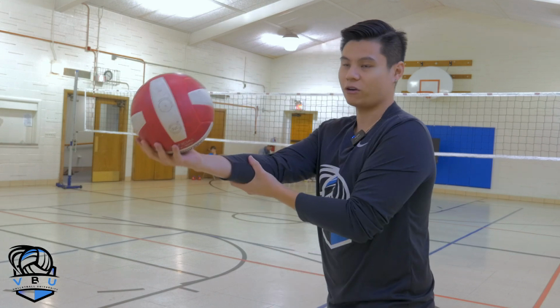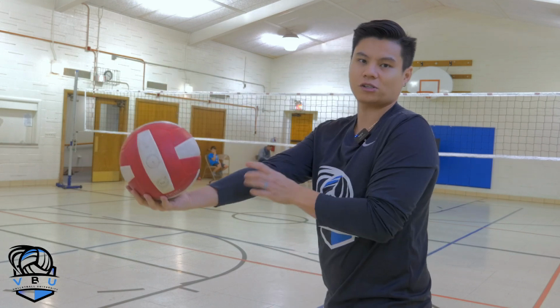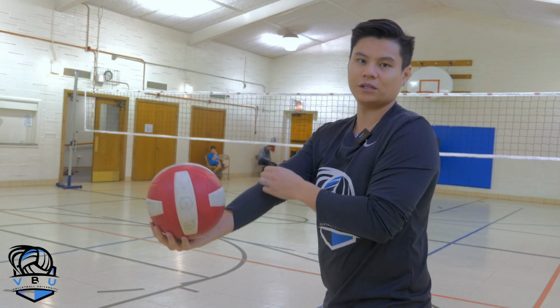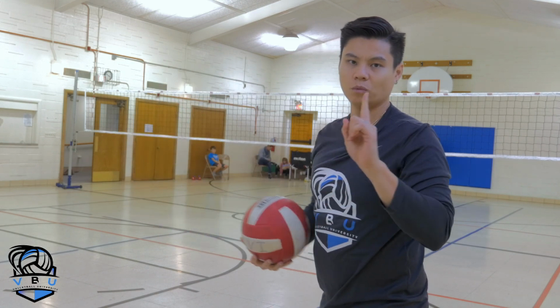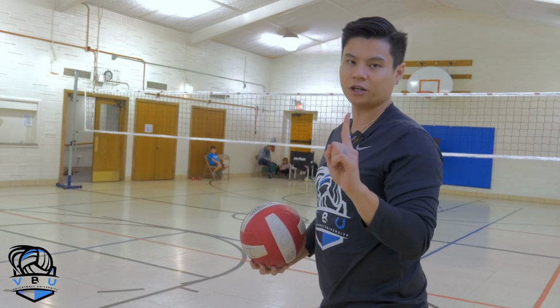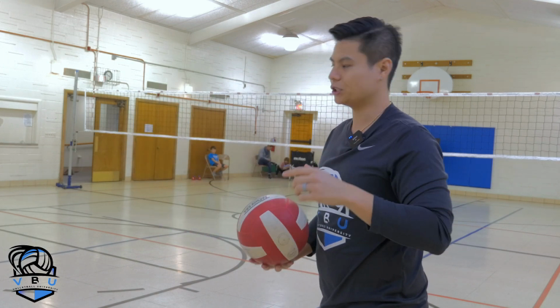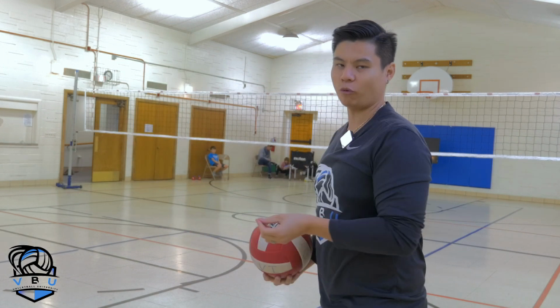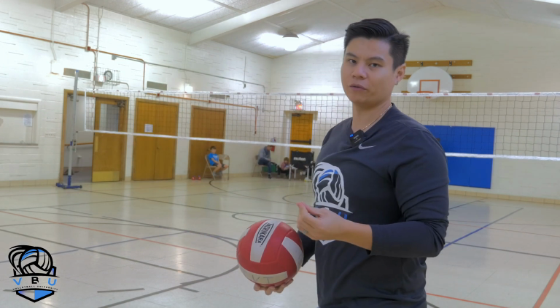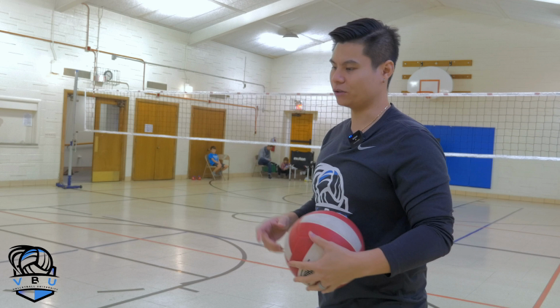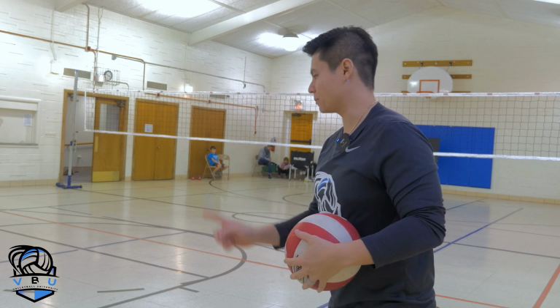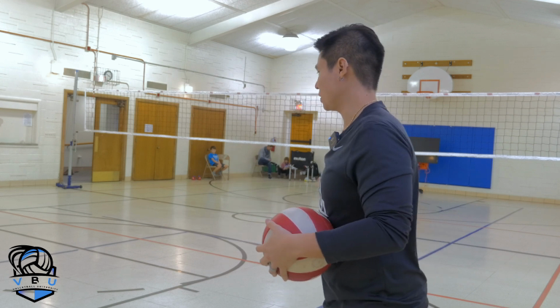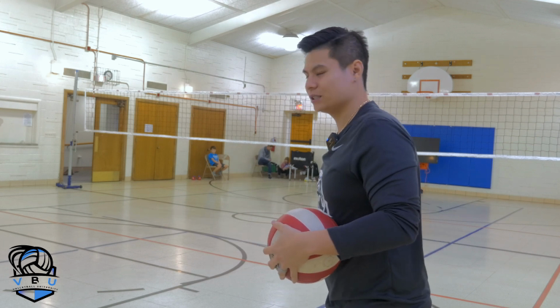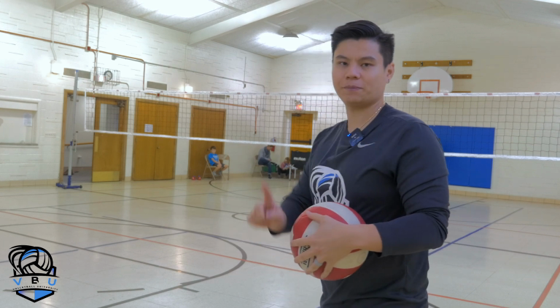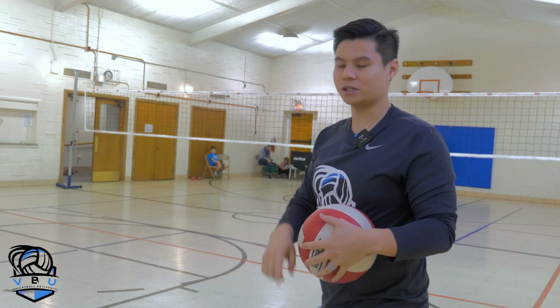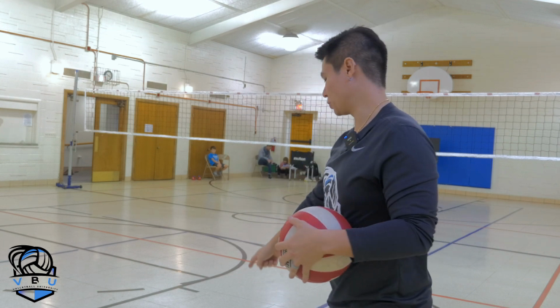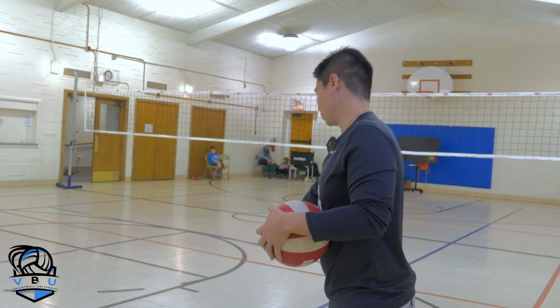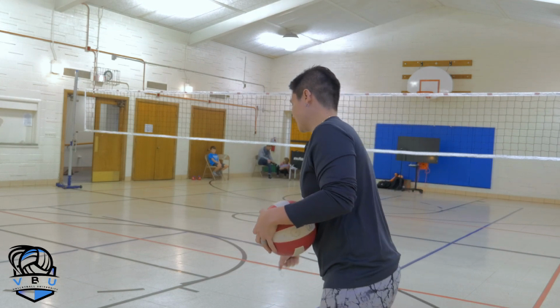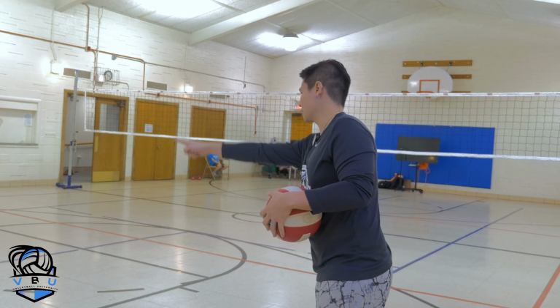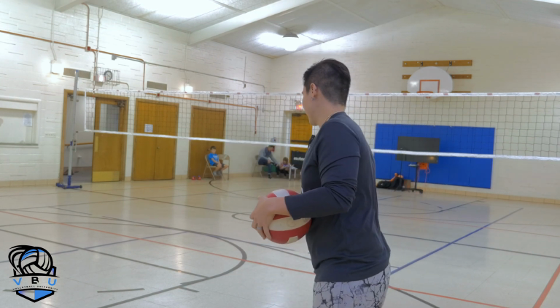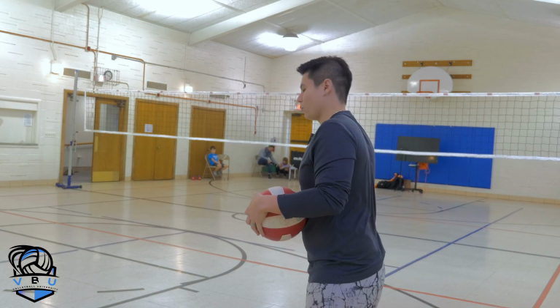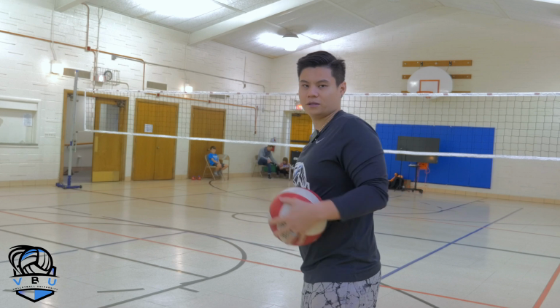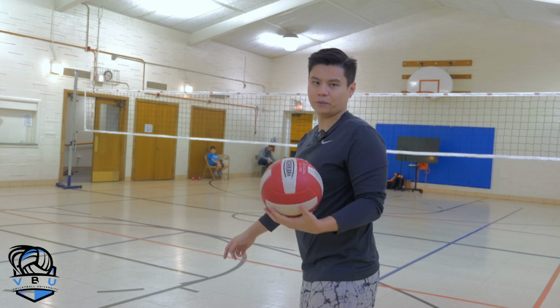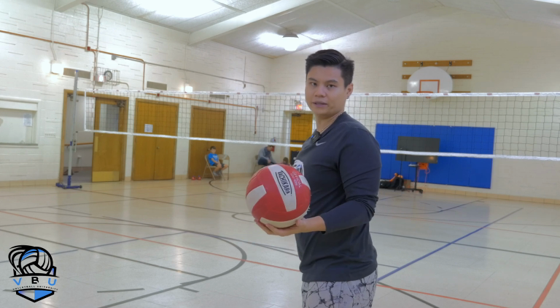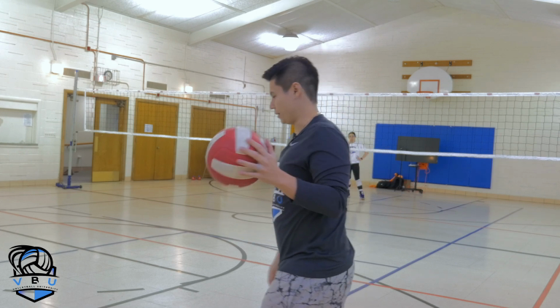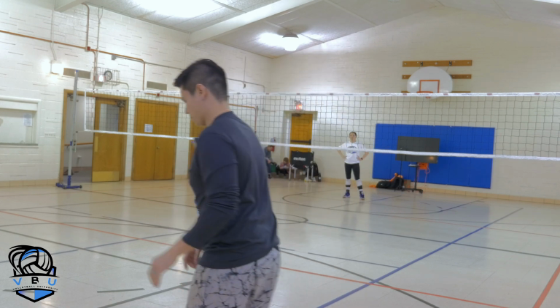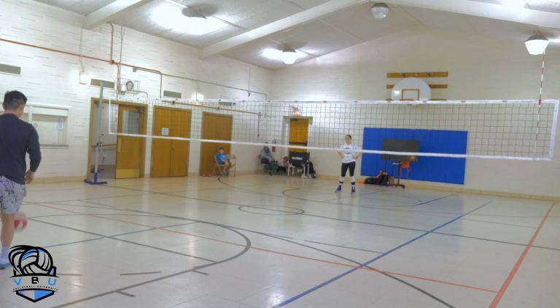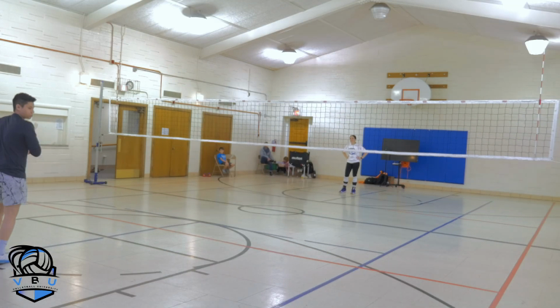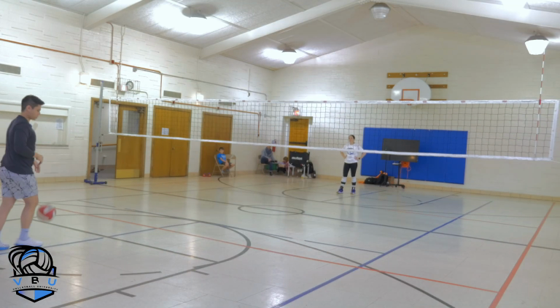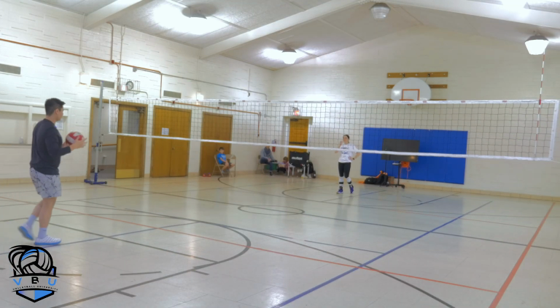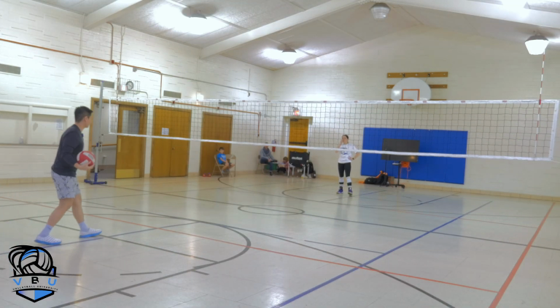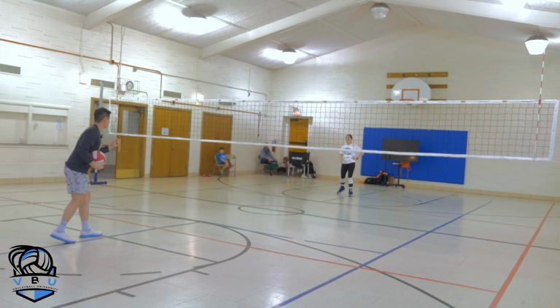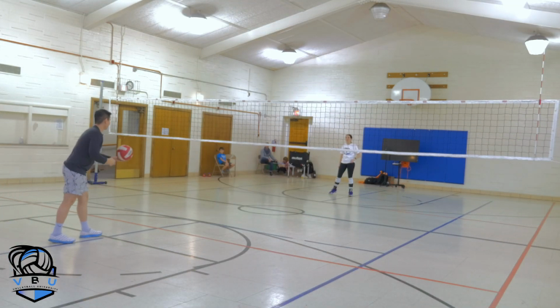The first thing we're going to start with is just one touch each before you can bring it over the net. So I get to pass it once, she gets to pass it once. We're going to use these blue lines here as our borders and then we're going to play a game. To start, you just toss the ball in — you're just trying to beat it right away.